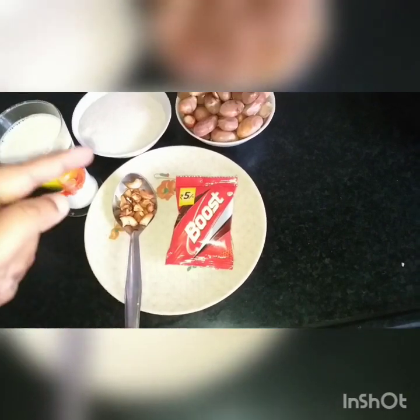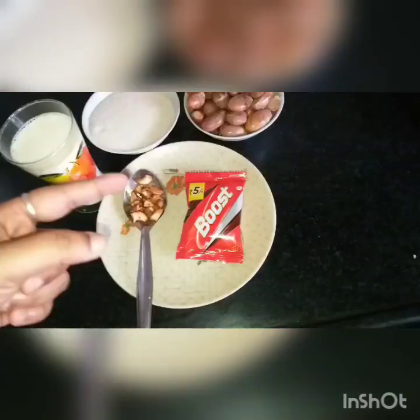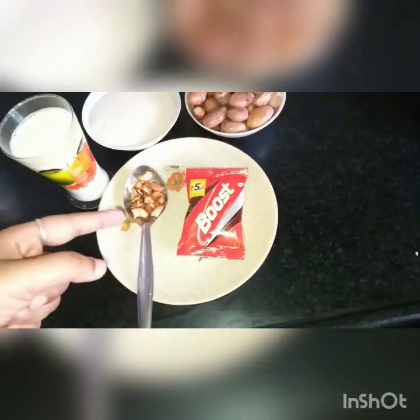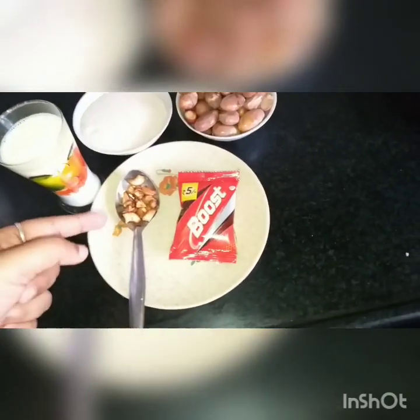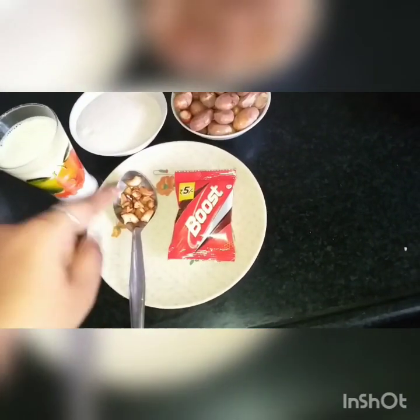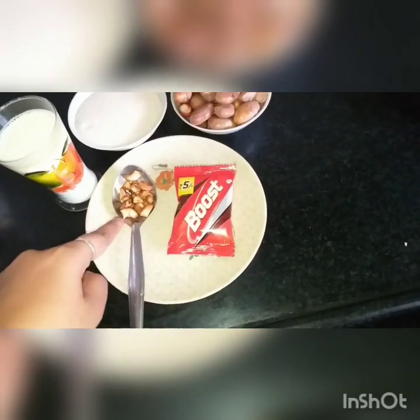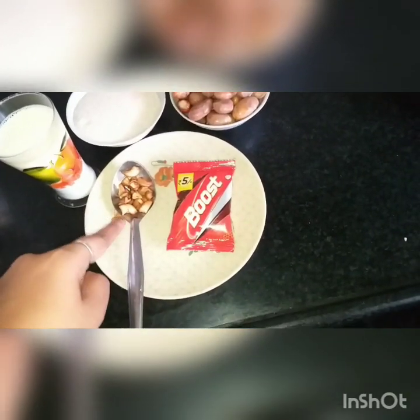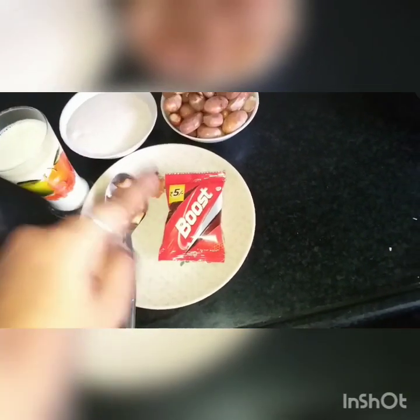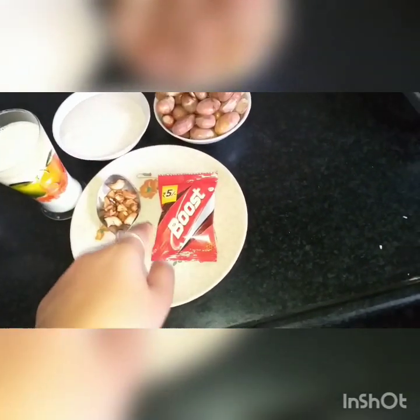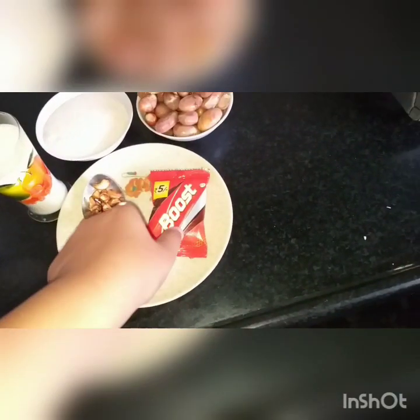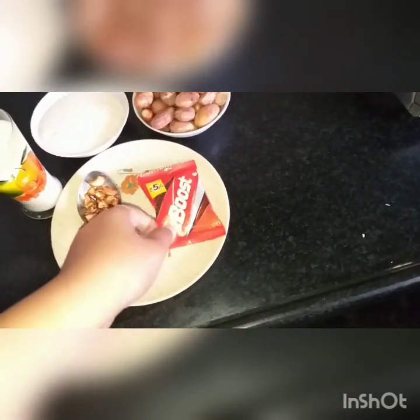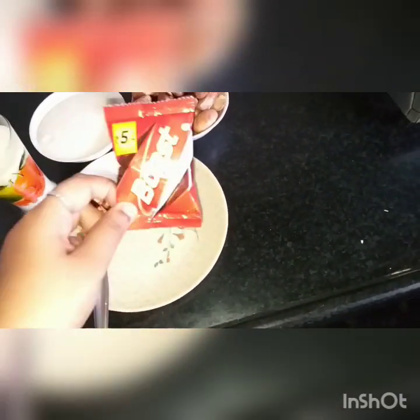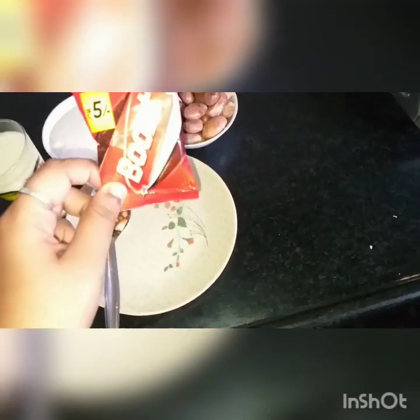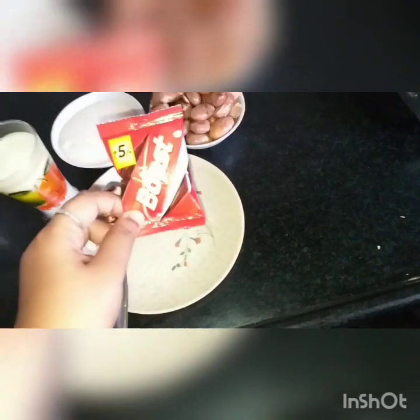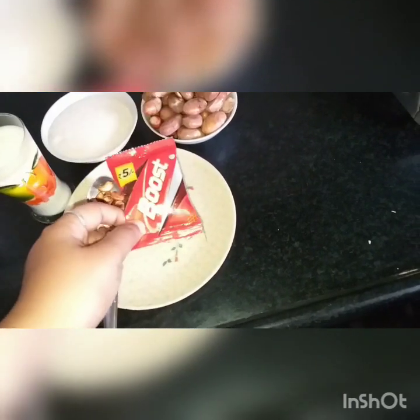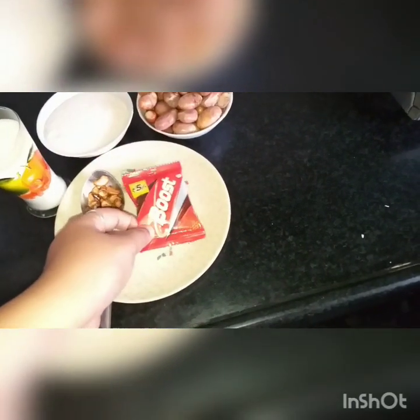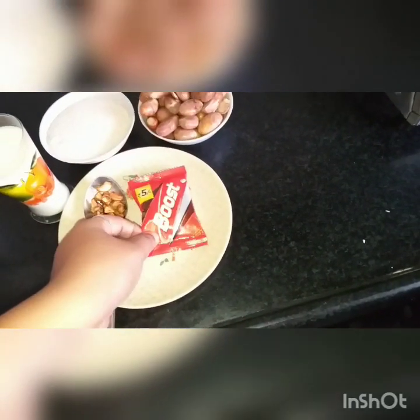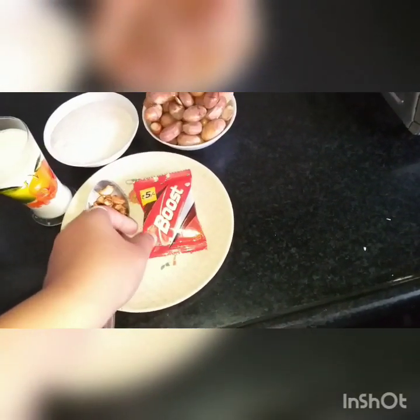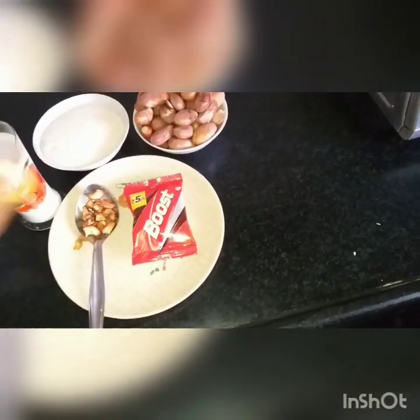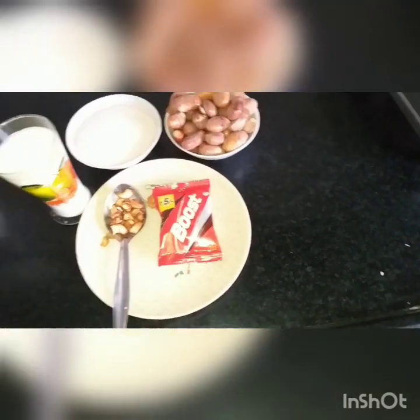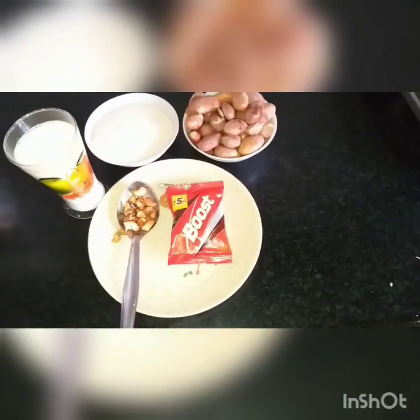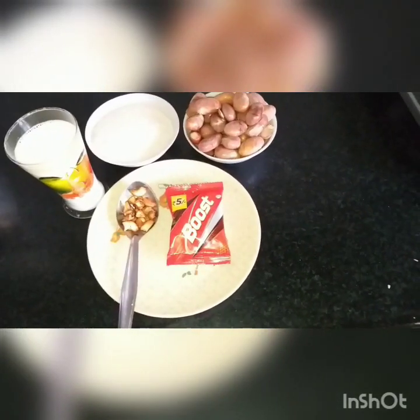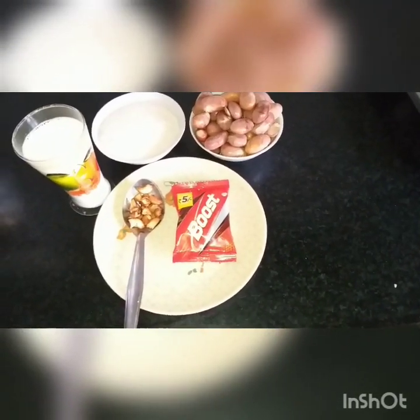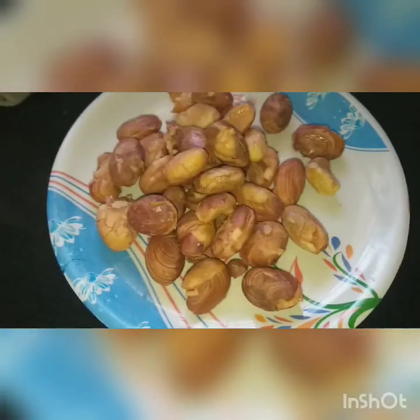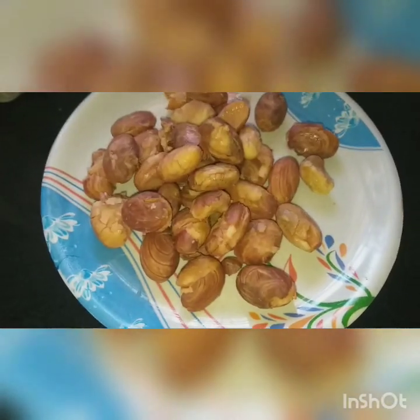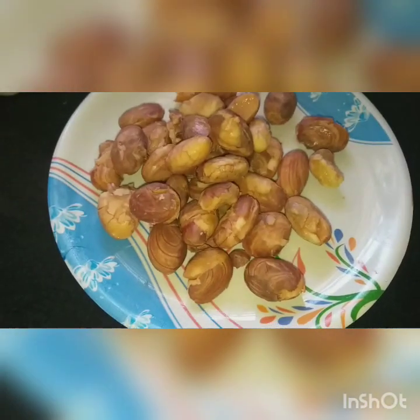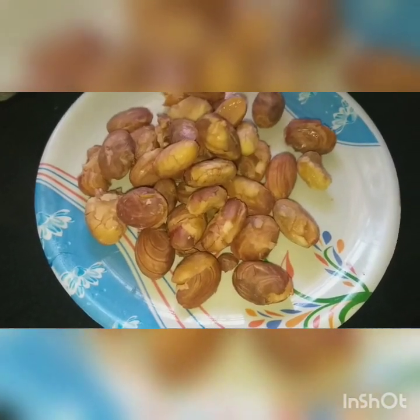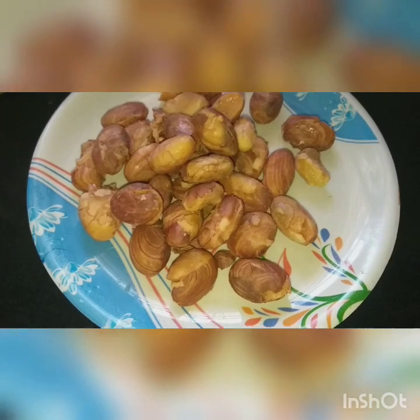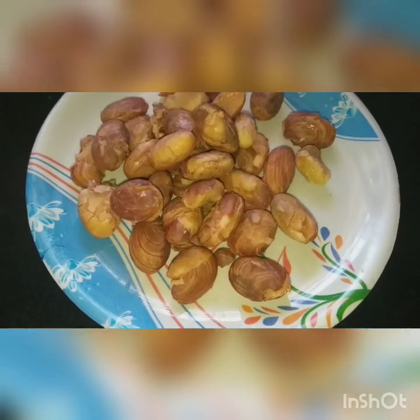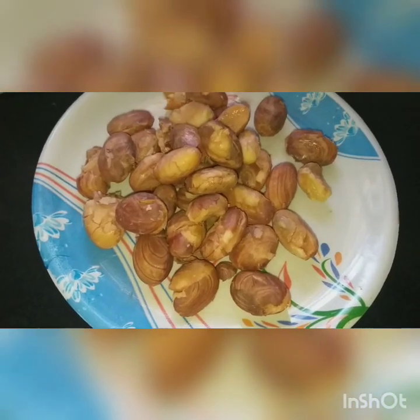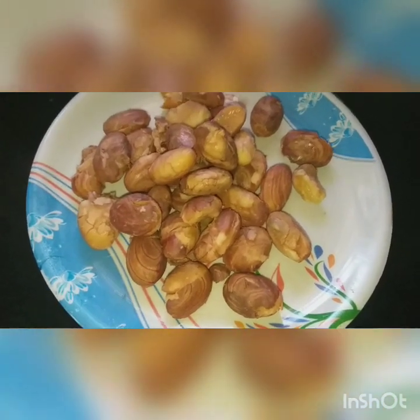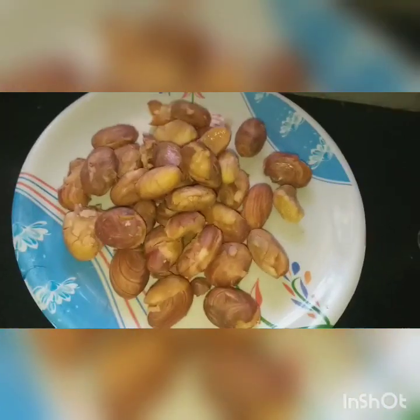Then, let's dry it. Next, let's wash it. Let's wash the top of the side.